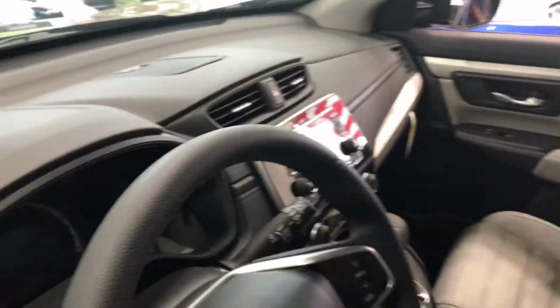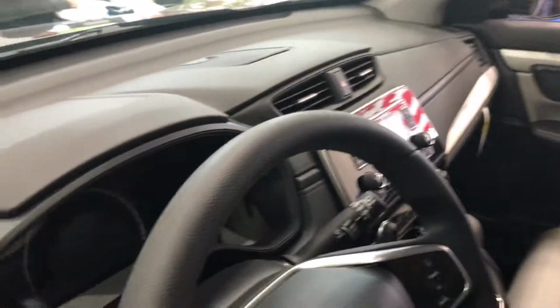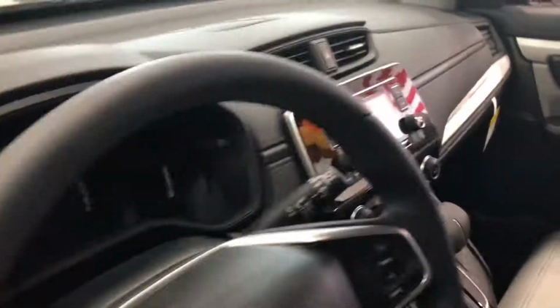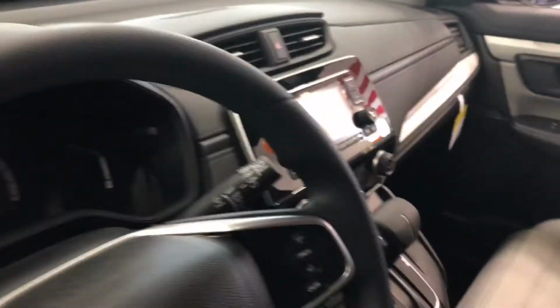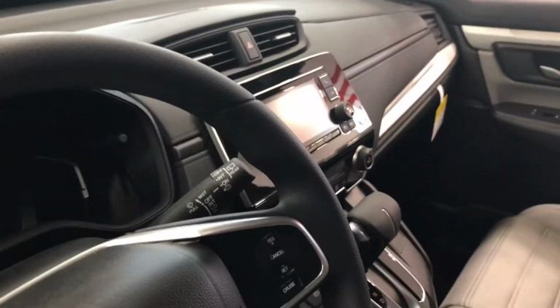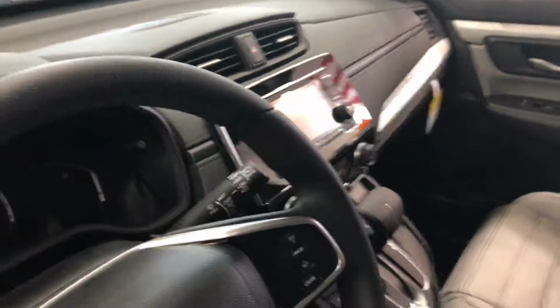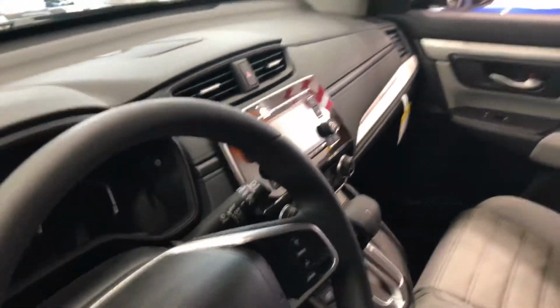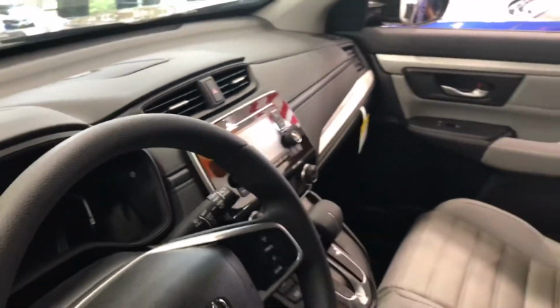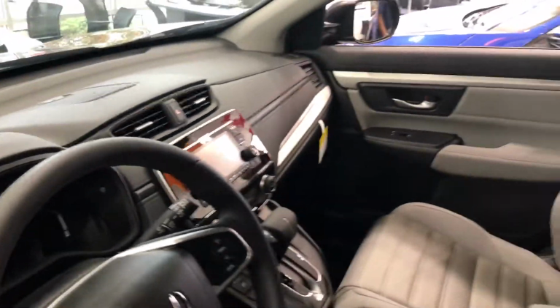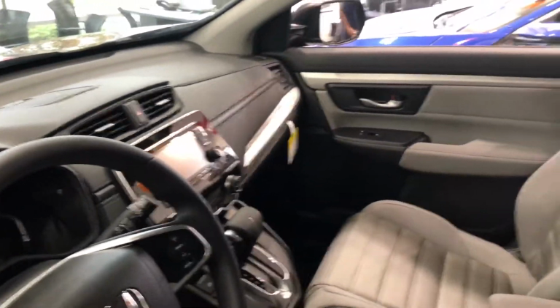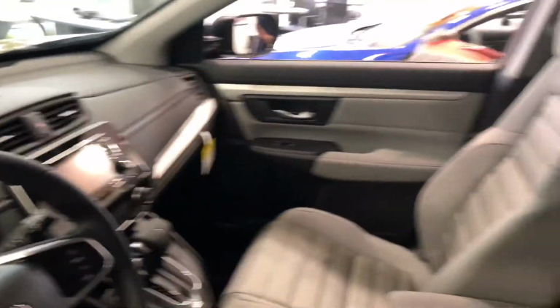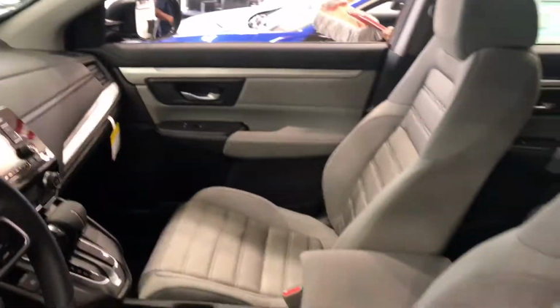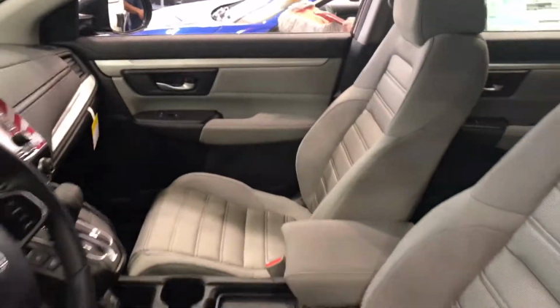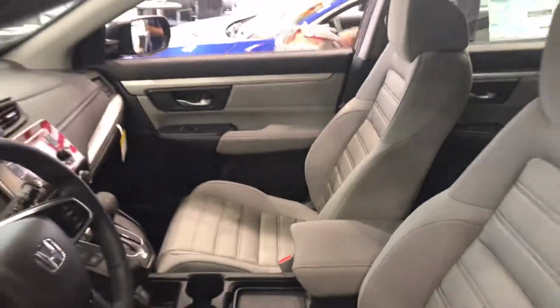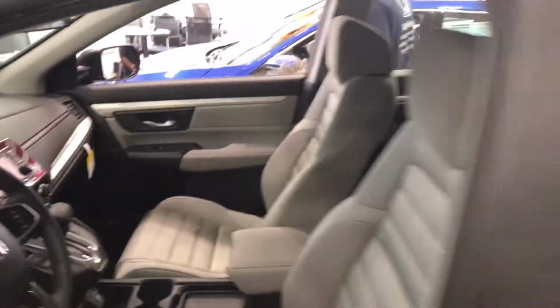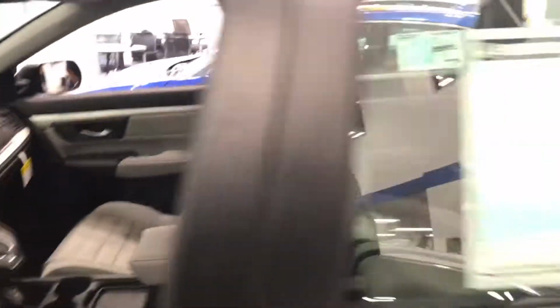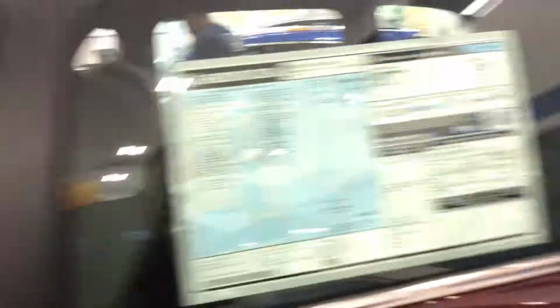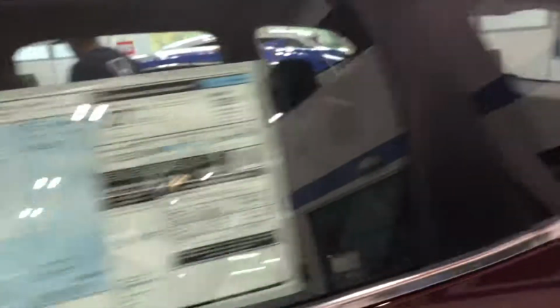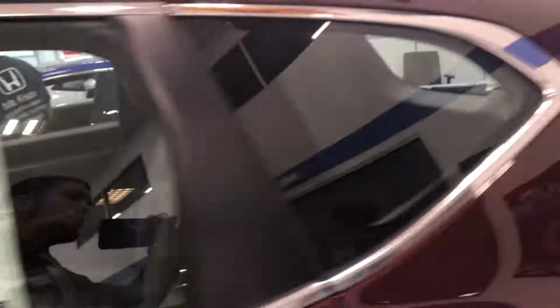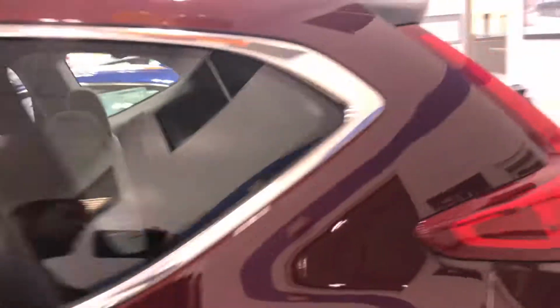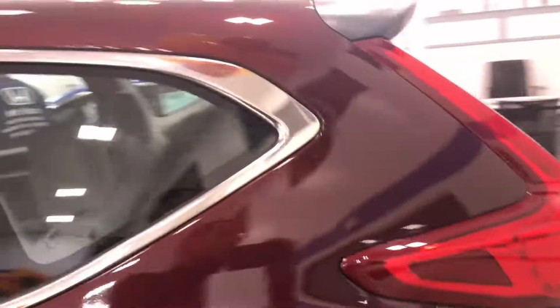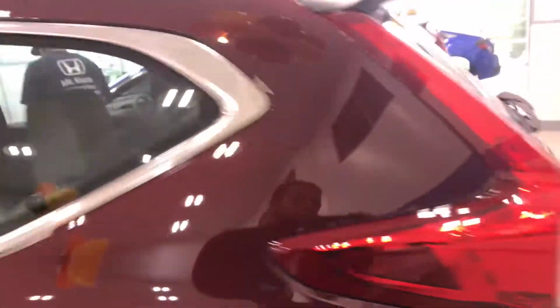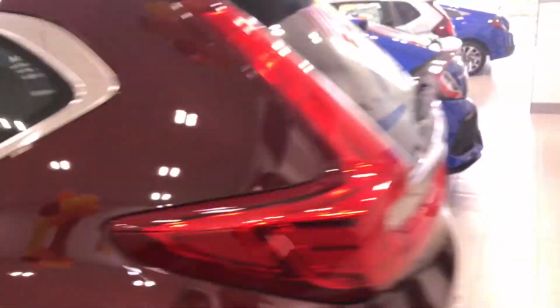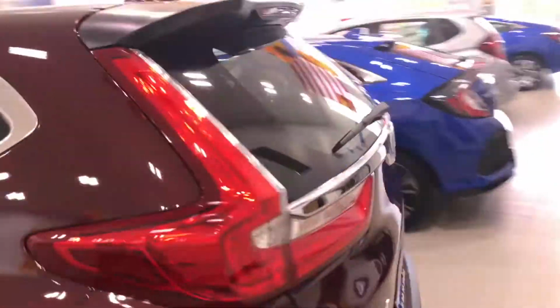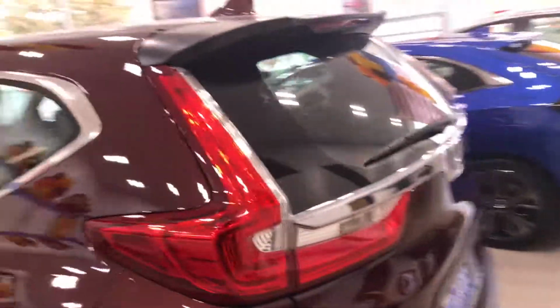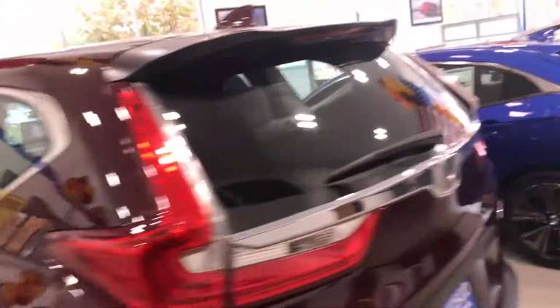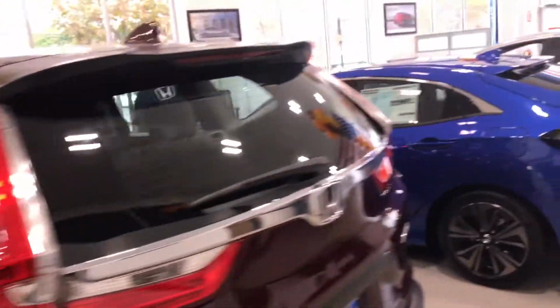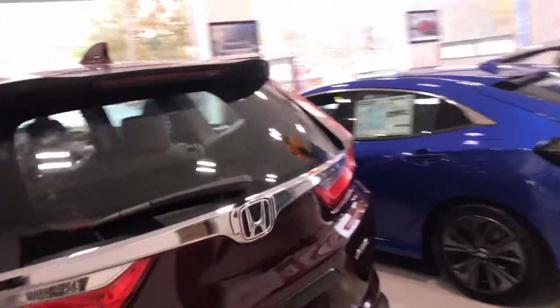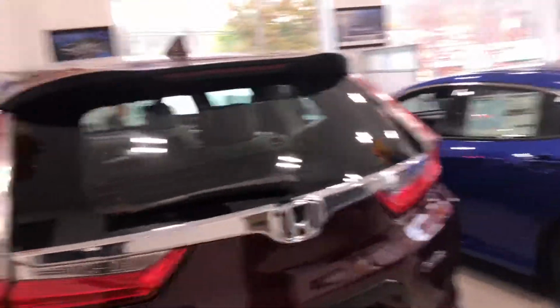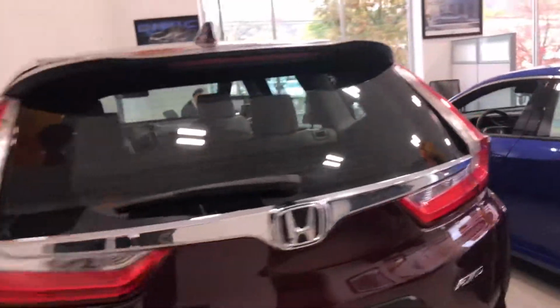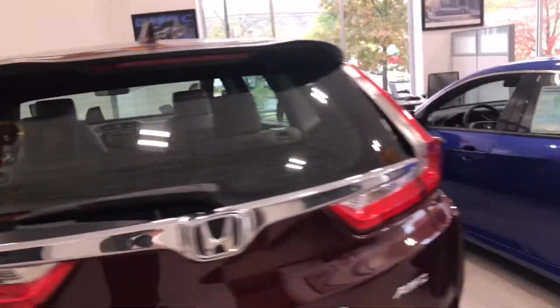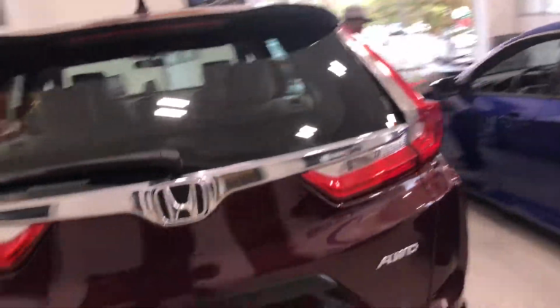This model is the entry level, so it still gives you Bluetooth and a backup camera, which are standard on all models. If you go a step up from this, you get a brand new 1.5-liter turbo engine and all the safety sensors — that is the EX model.